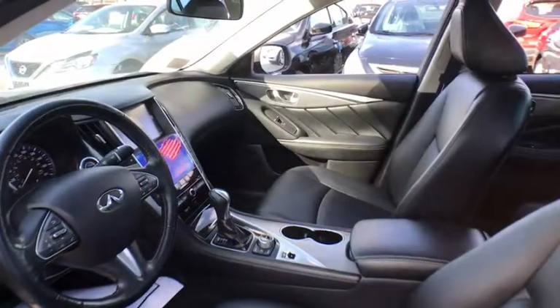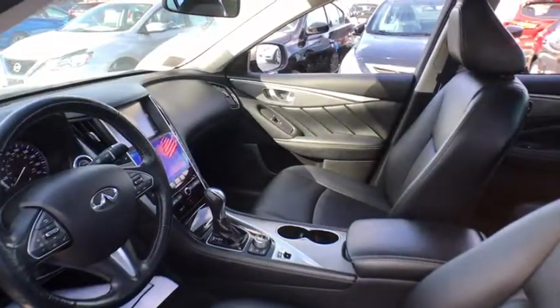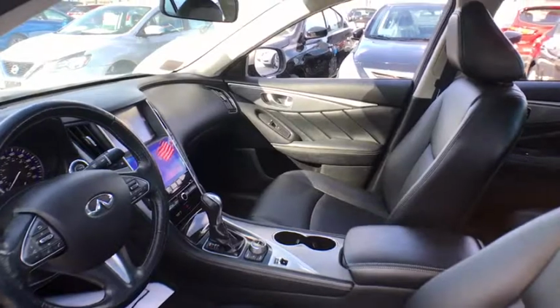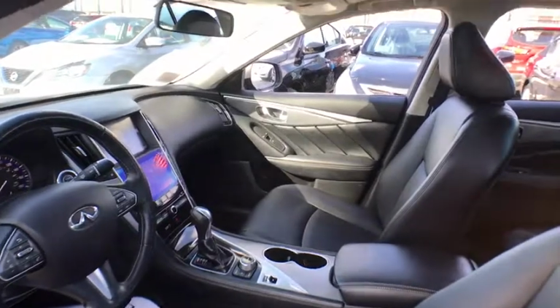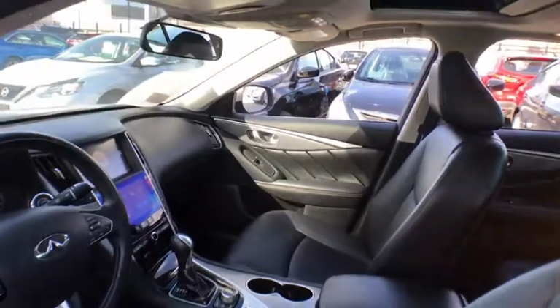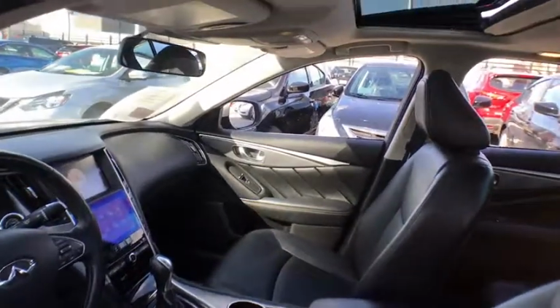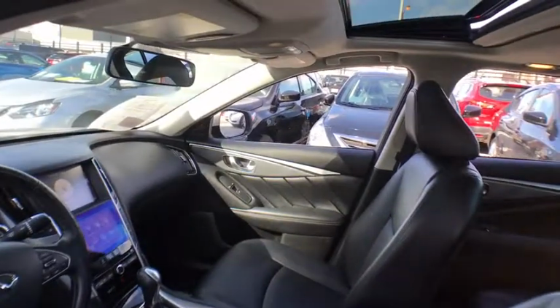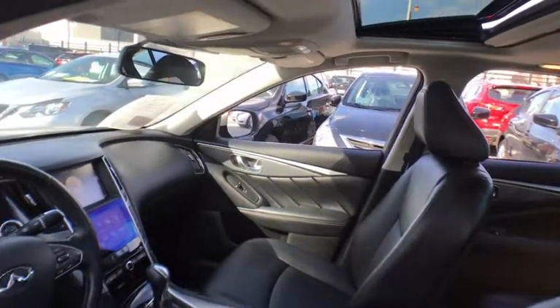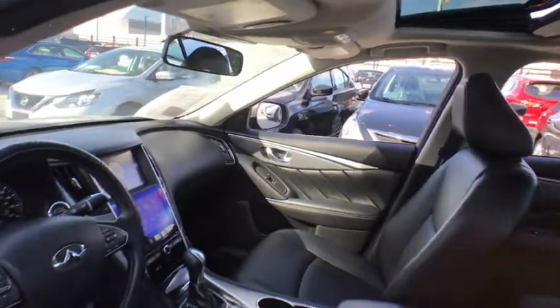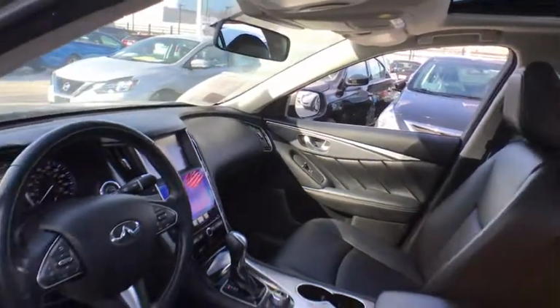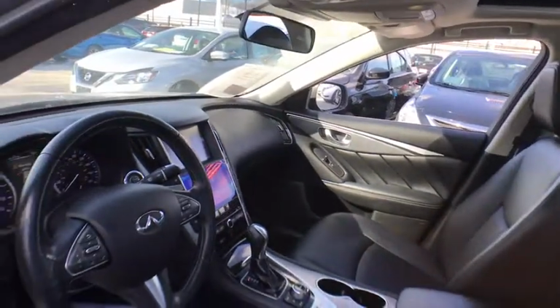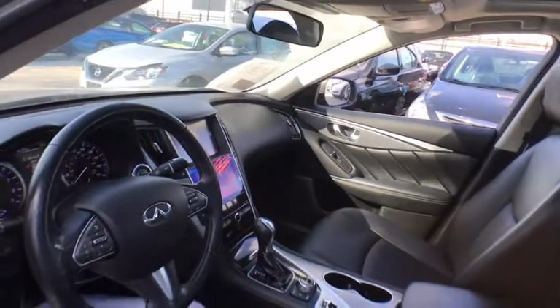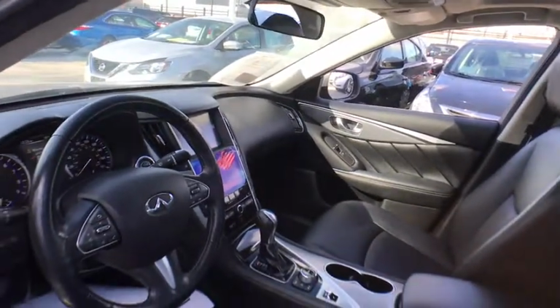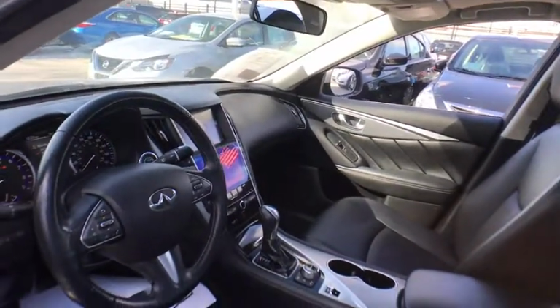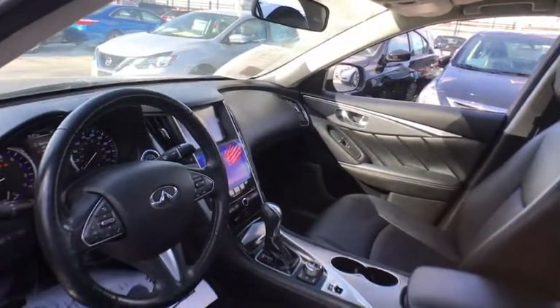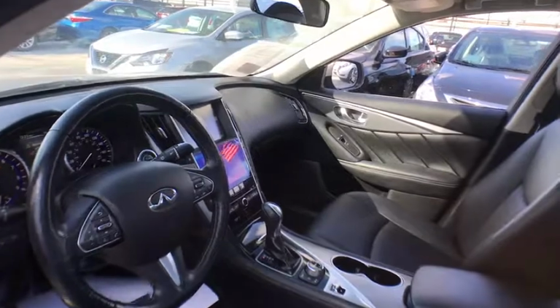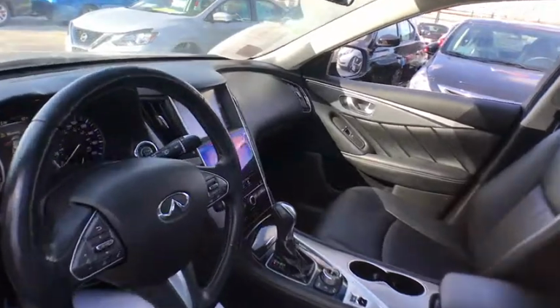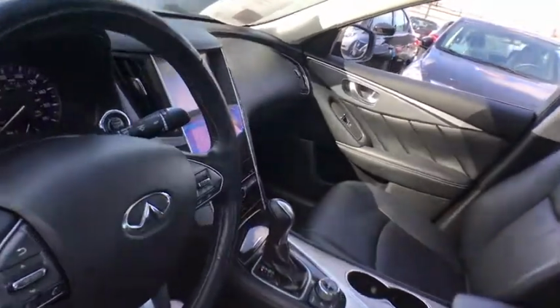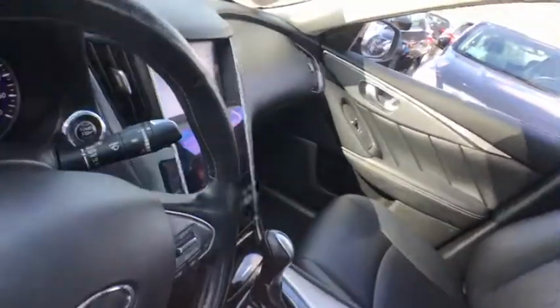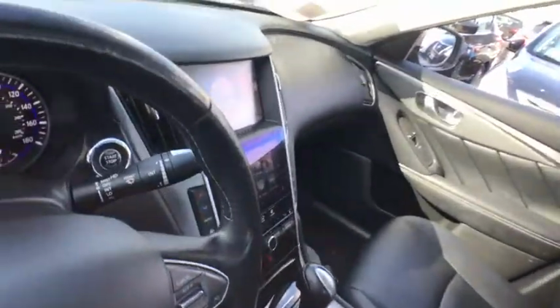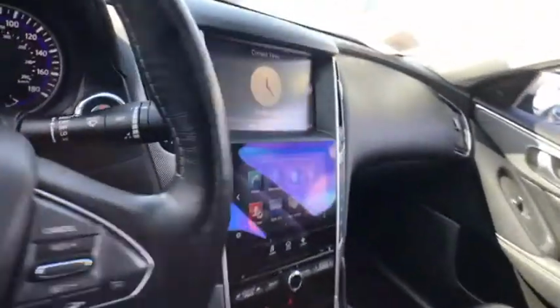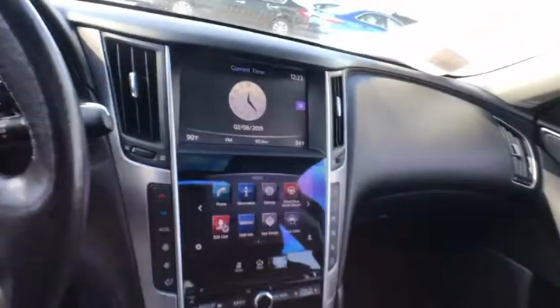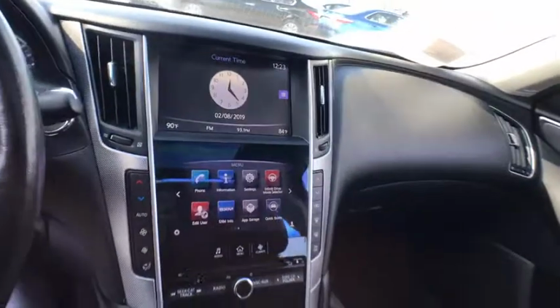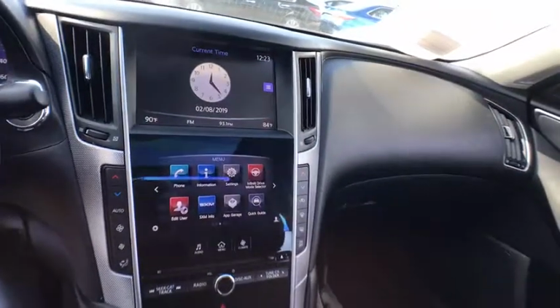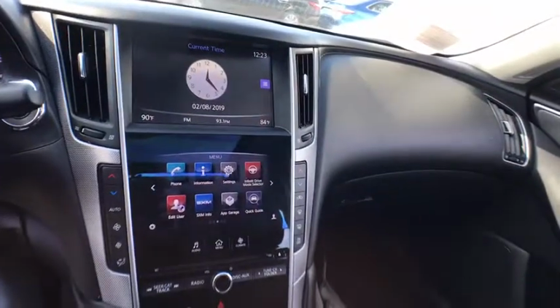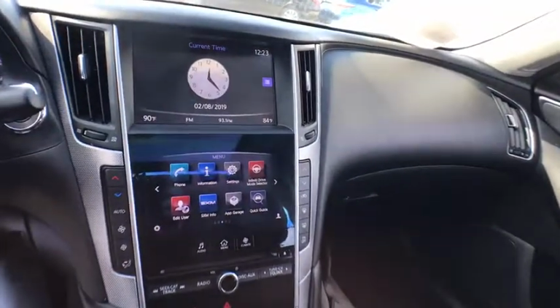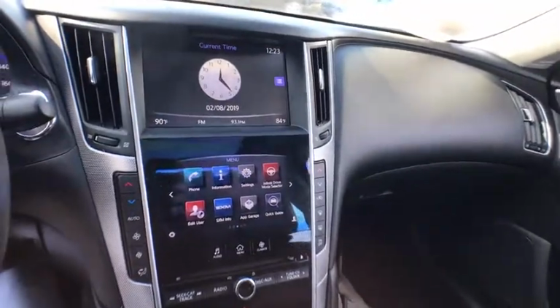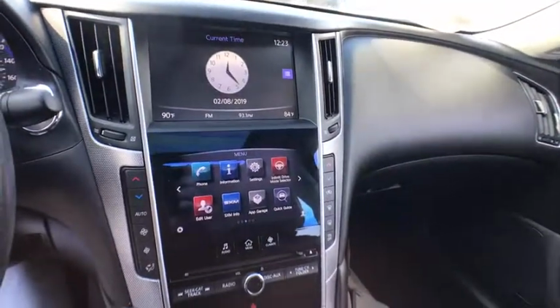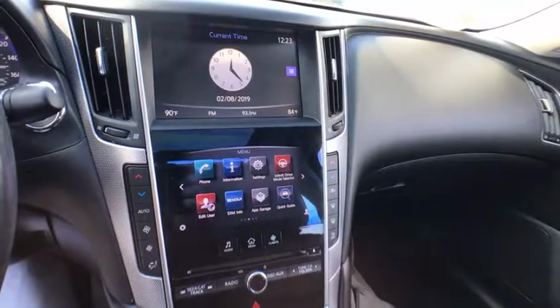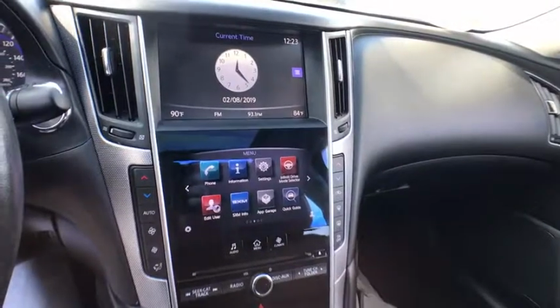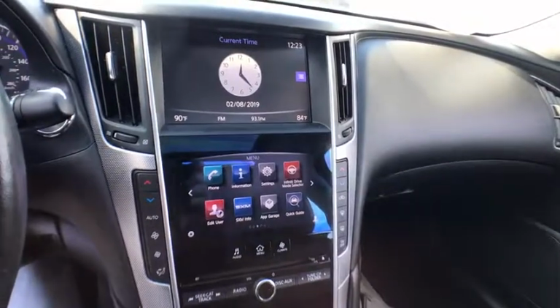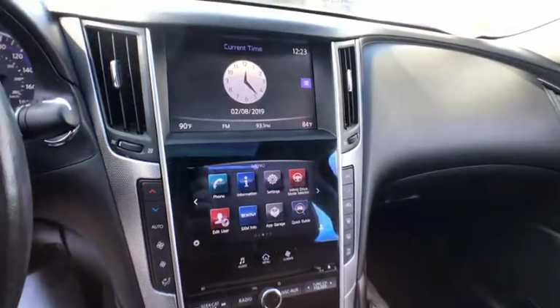Here are some of this vehicle's great options: stability control, traction control, keyless entry, steering wheel audio controls, power passenger seat, all-wheel drive, anti-lock braking system, backup camera.